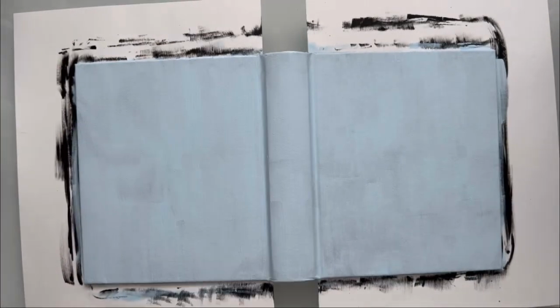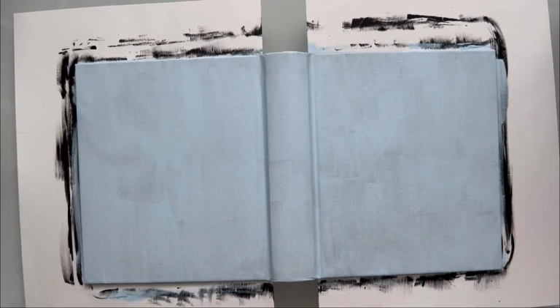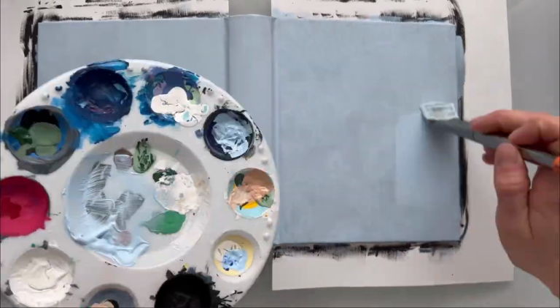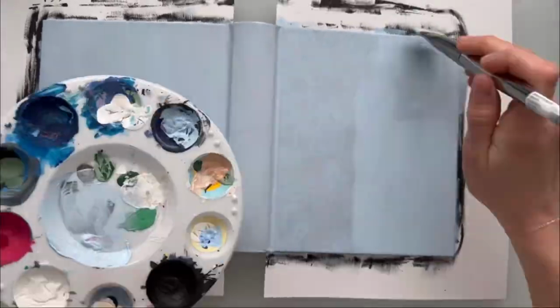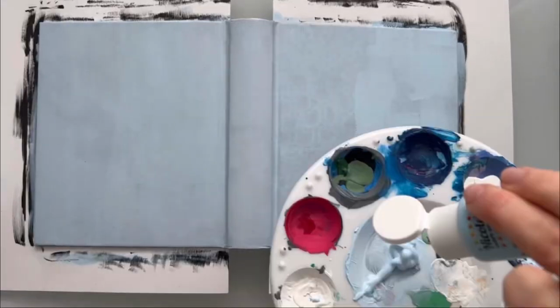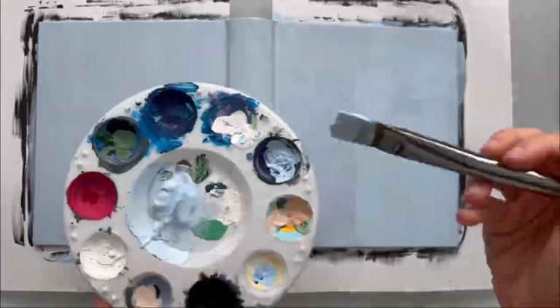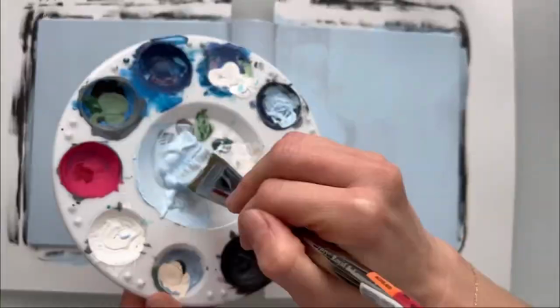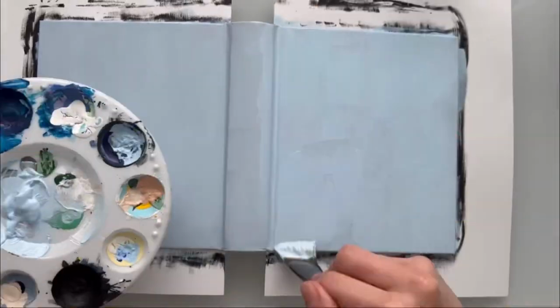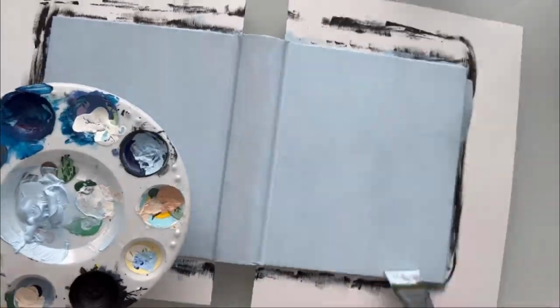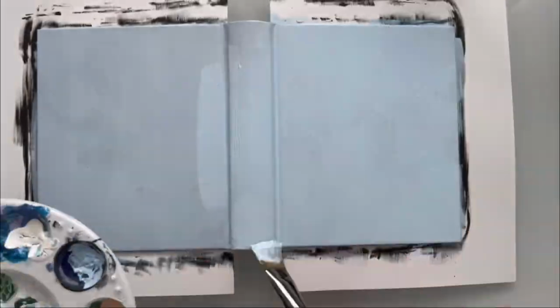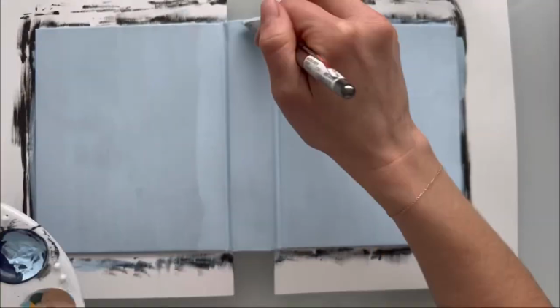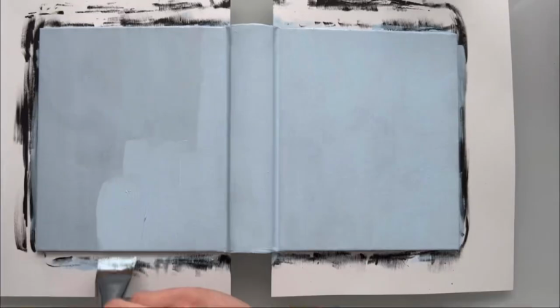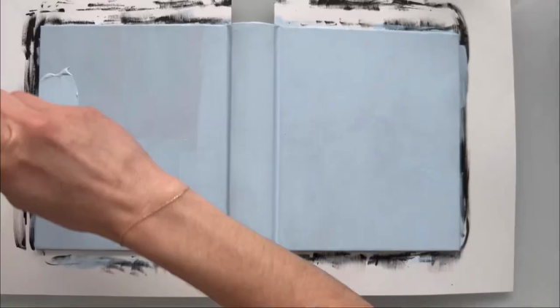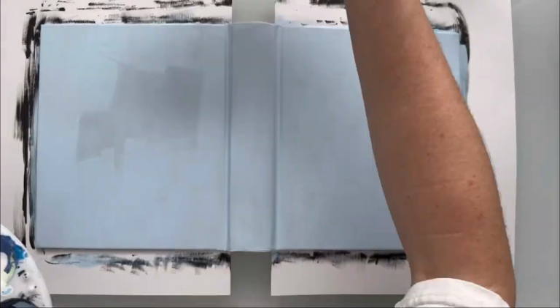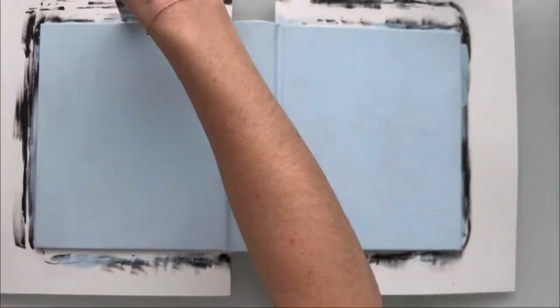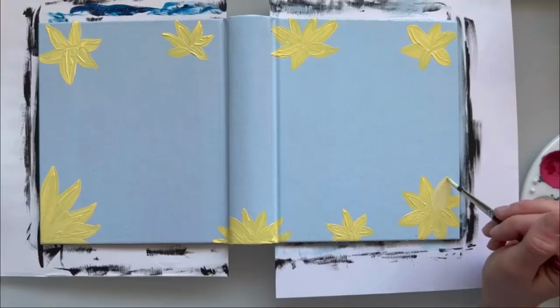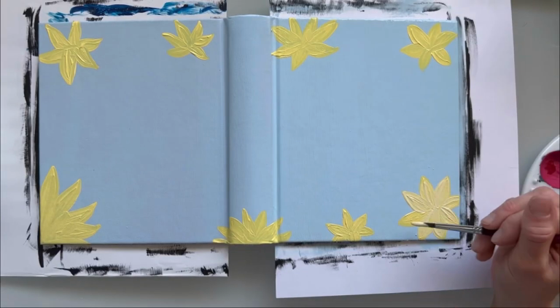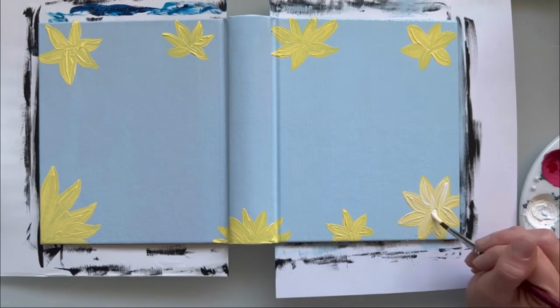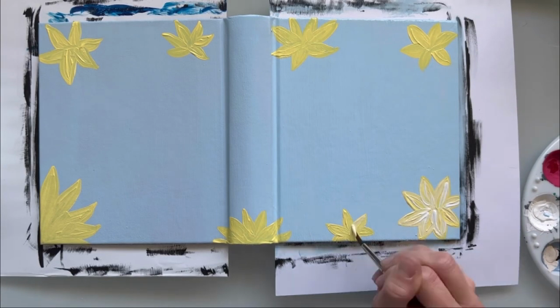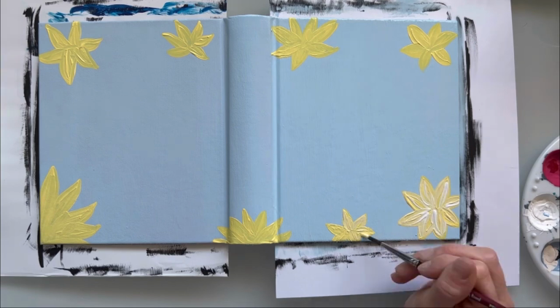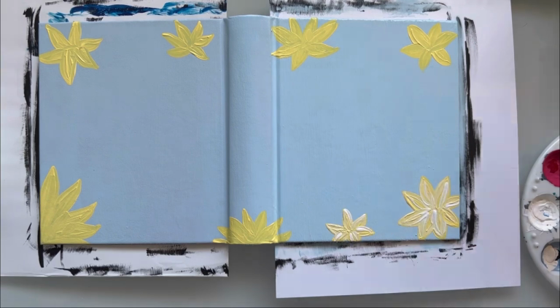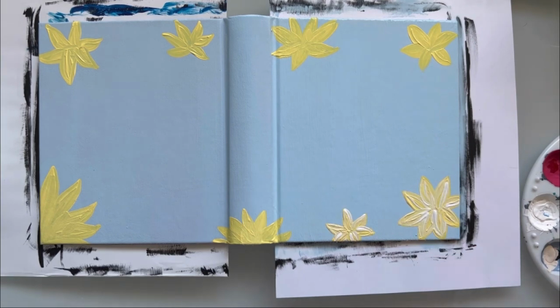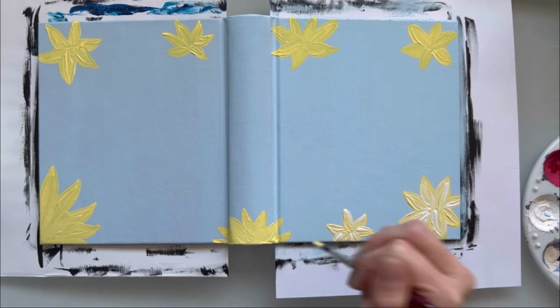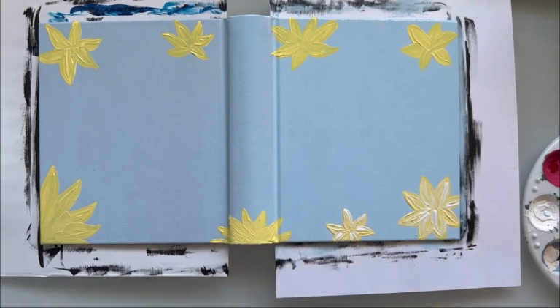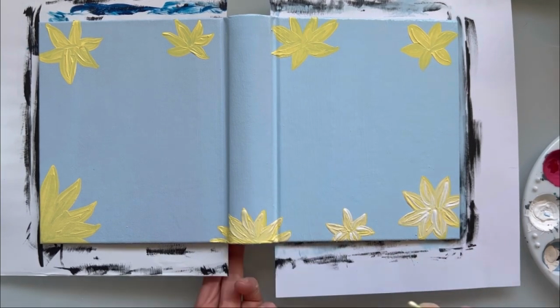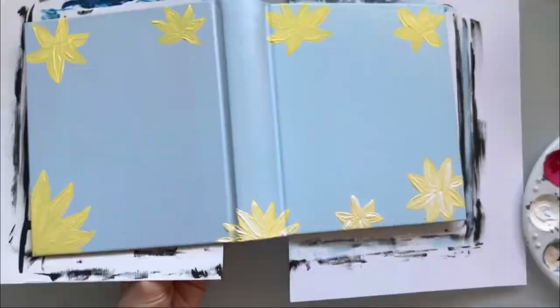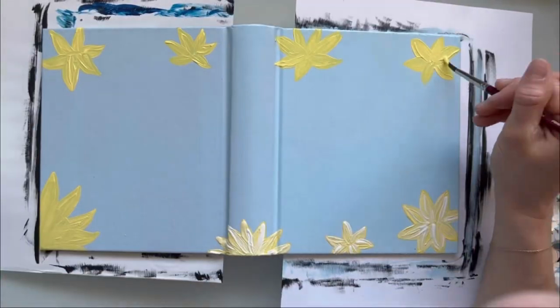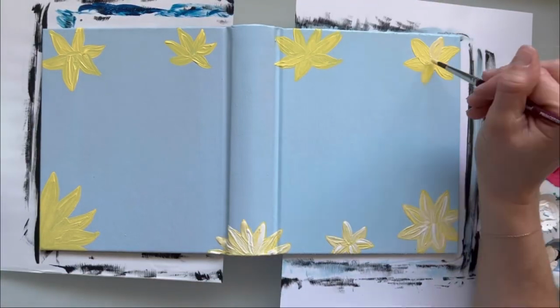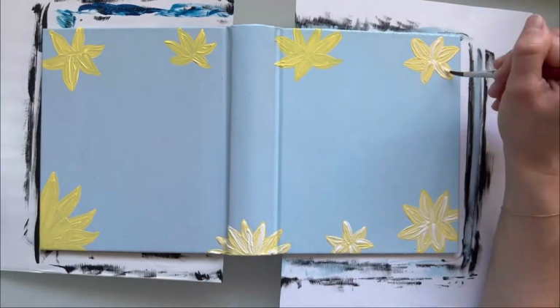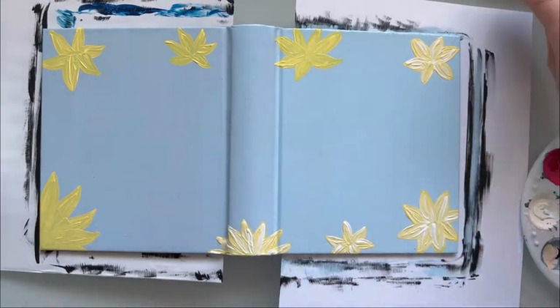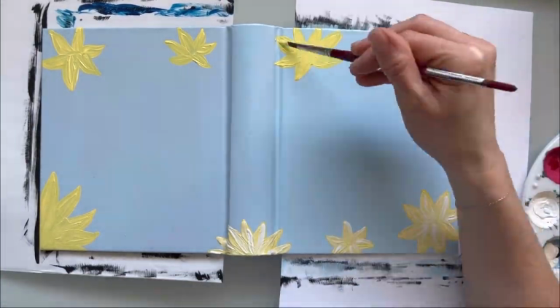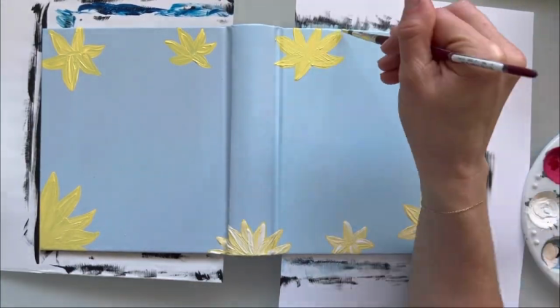So we've got this lovely baby blue acrylic paint as the background color. I'm just spreading that around until the design is kind of muted out. You don't want to see anything bleeding through and then I will start with the florals.